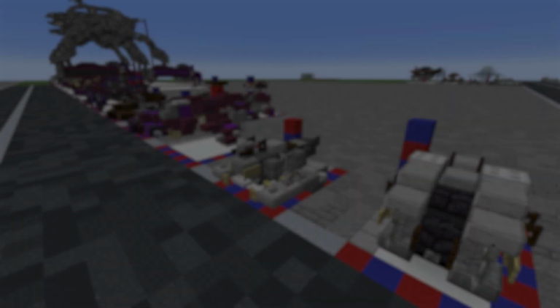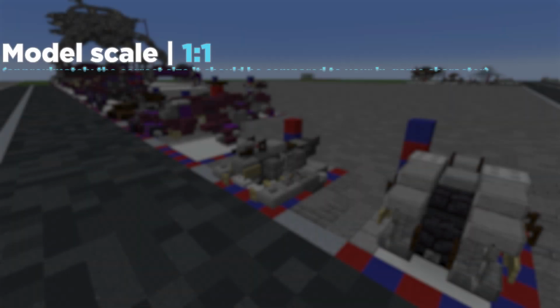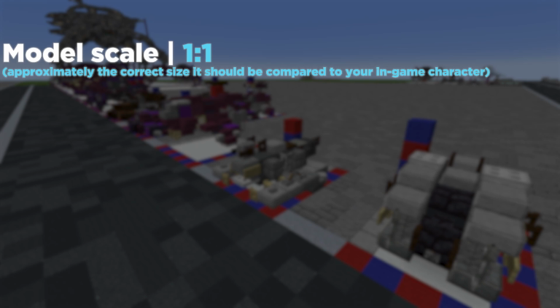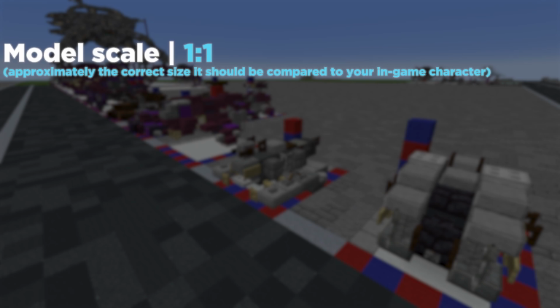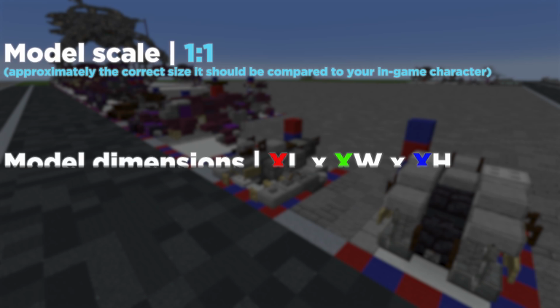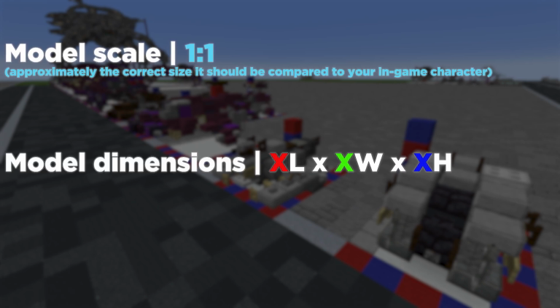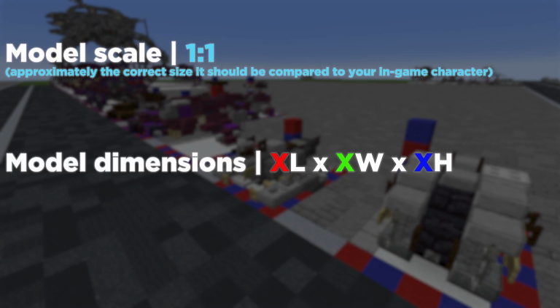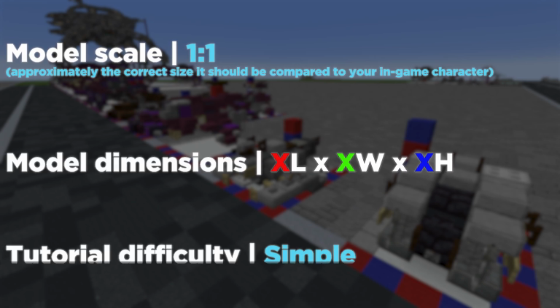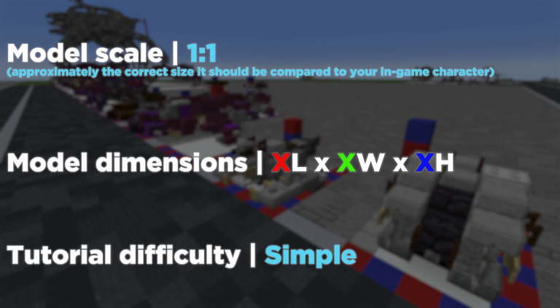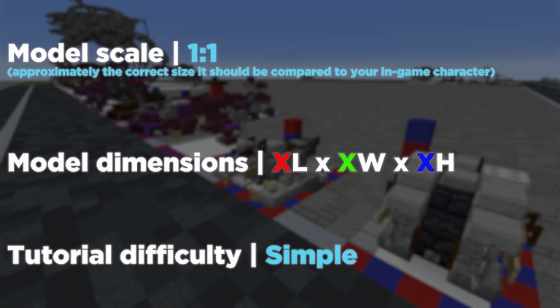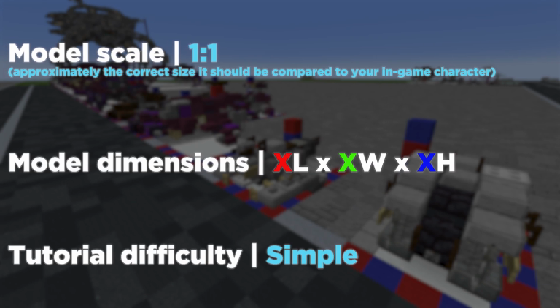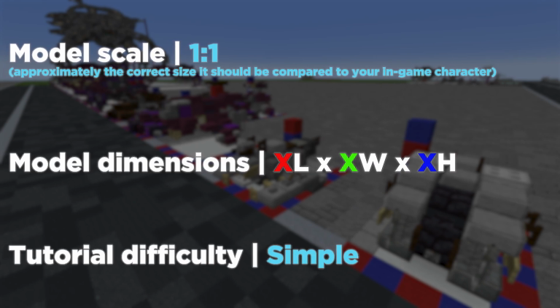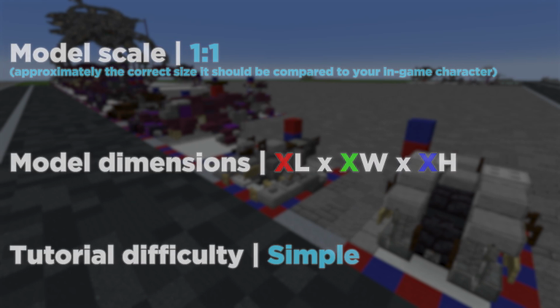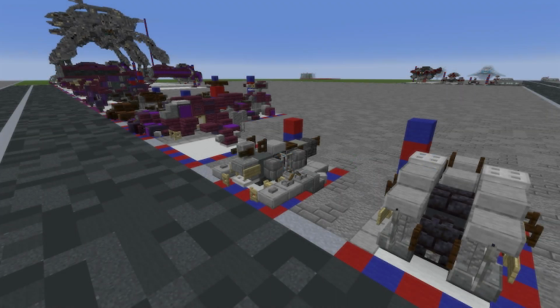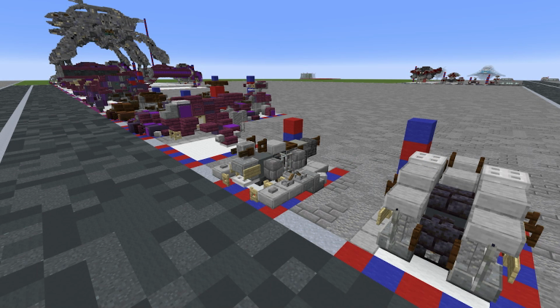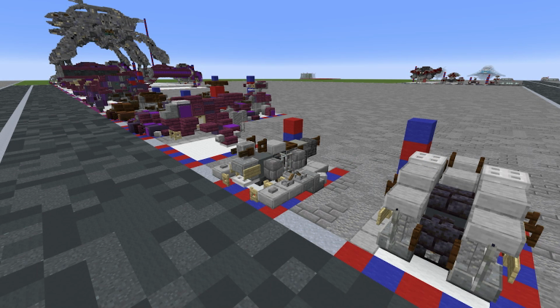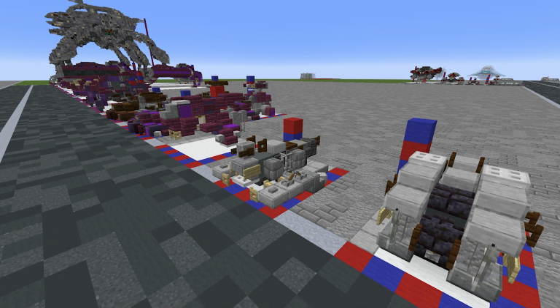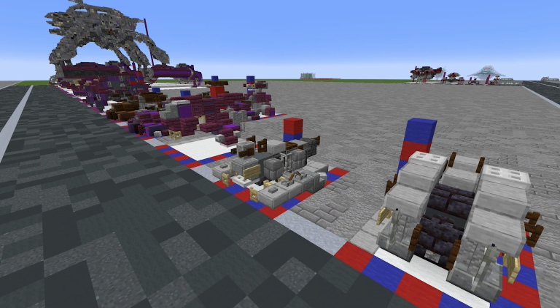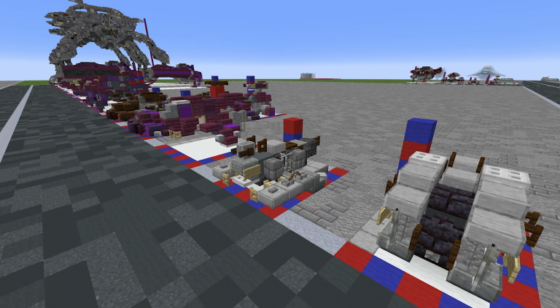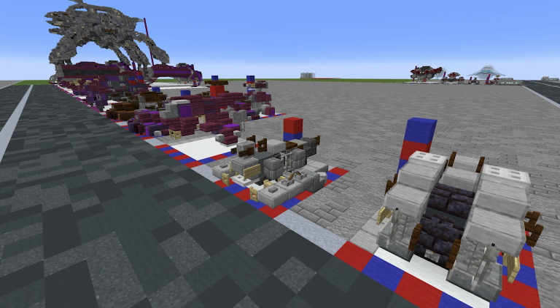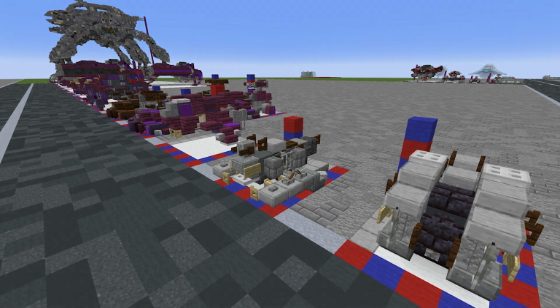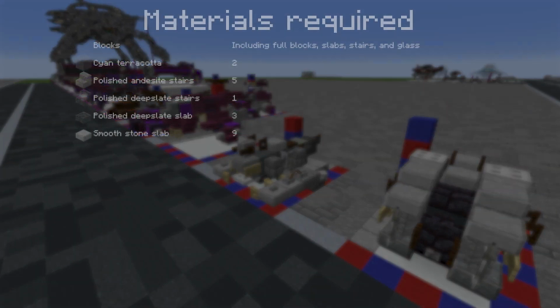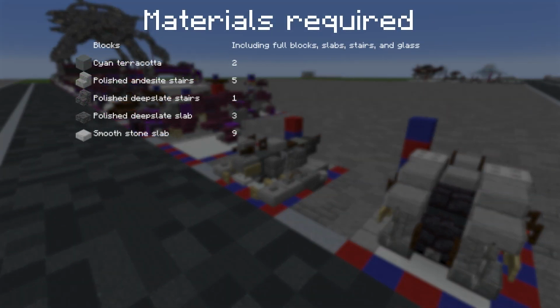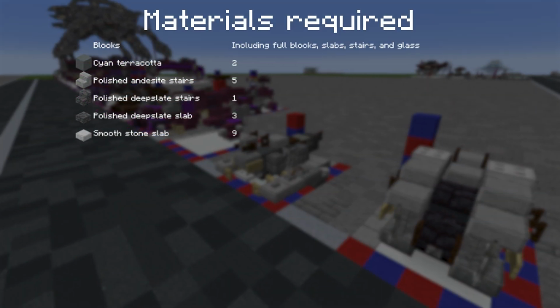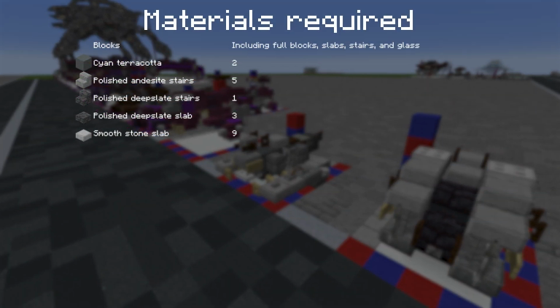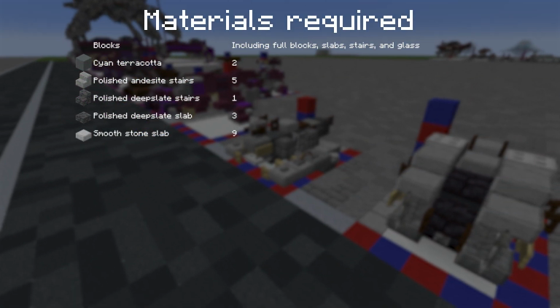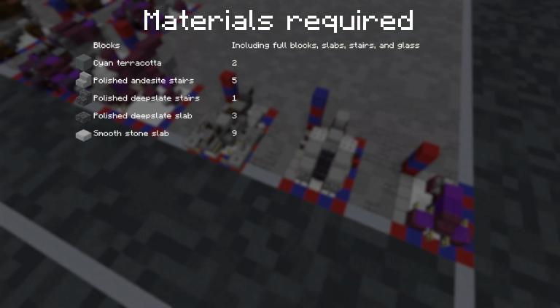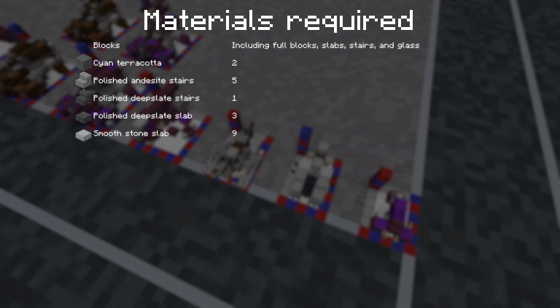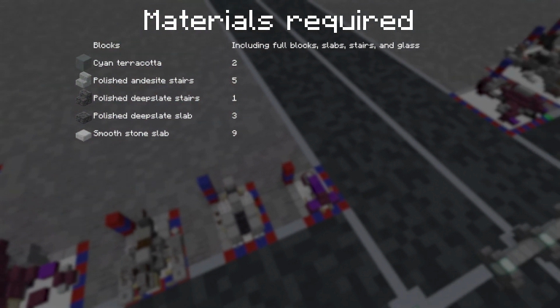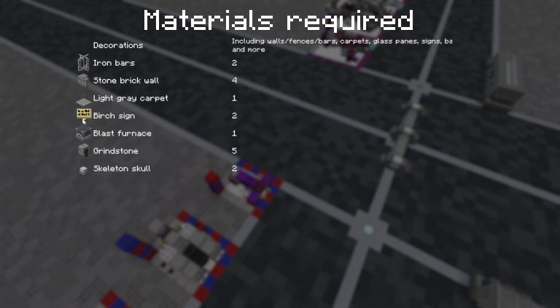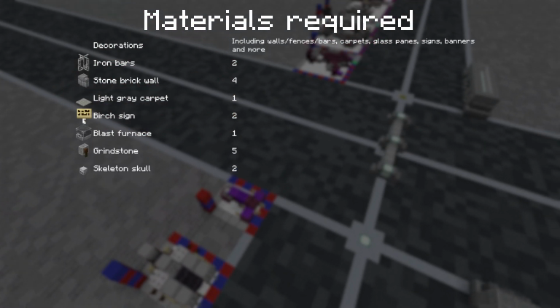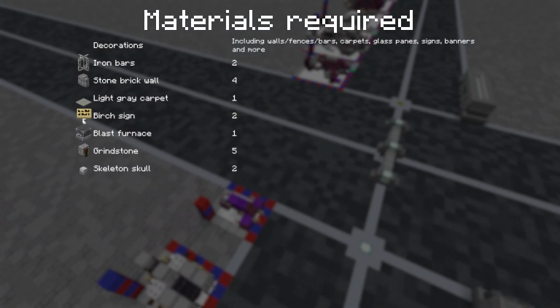All right, everyone, welcome back. Today we're here with a nice, simple Halo 1-to-1 scale tutorial, and this is on the Covenant Brute Prowler, as seen in Halo 3. It's one of the smallest 1-to-1 scale Covenant things that we've got.